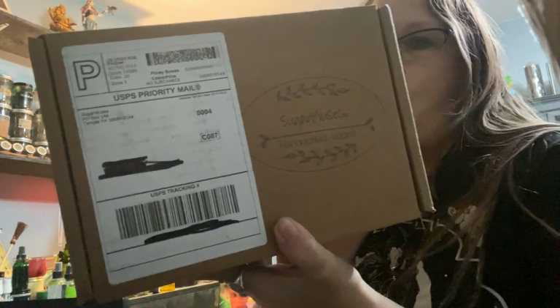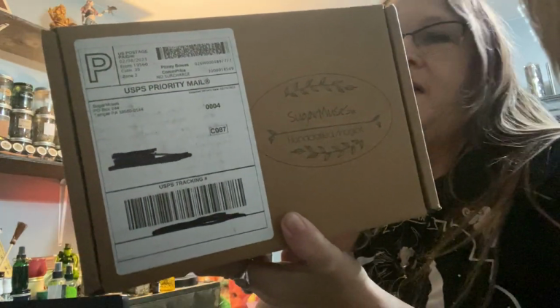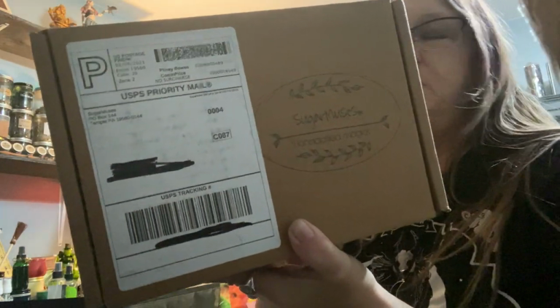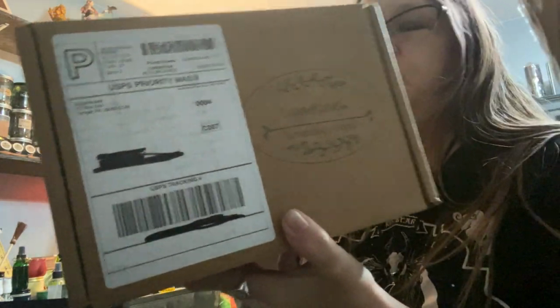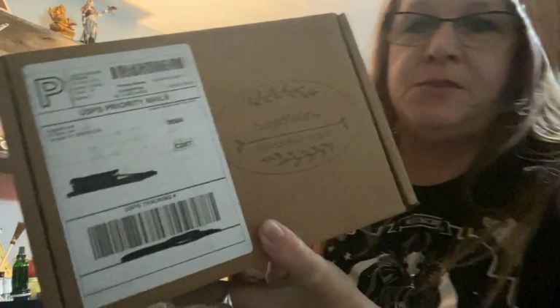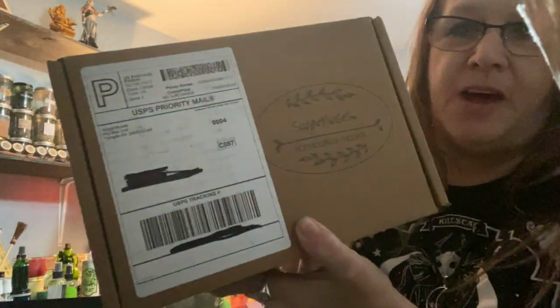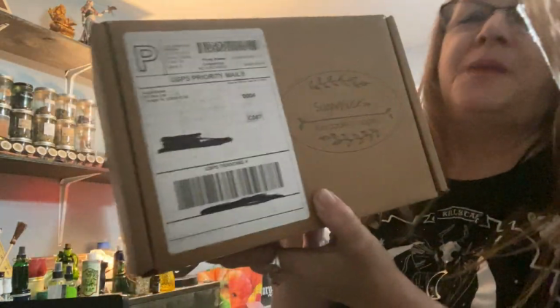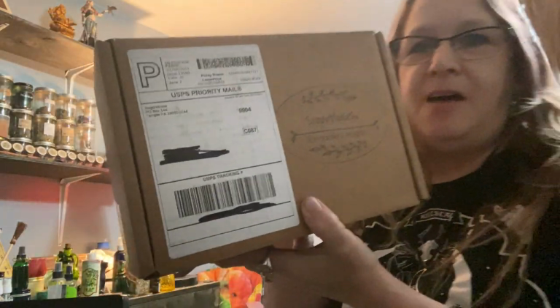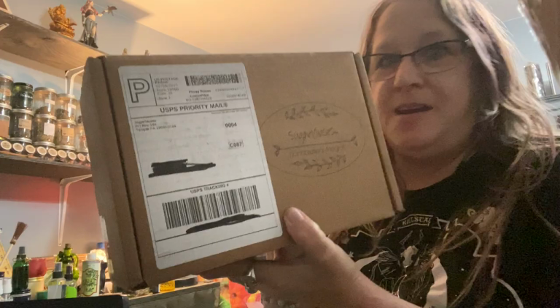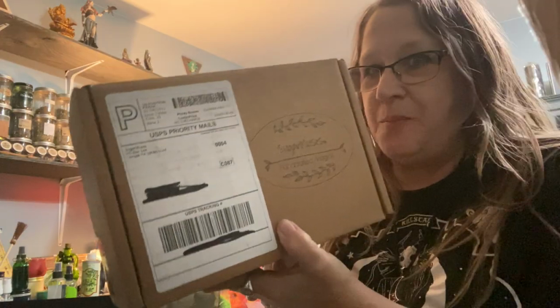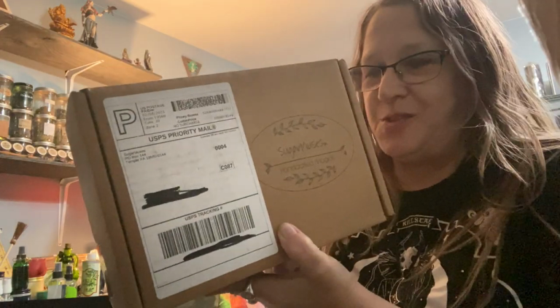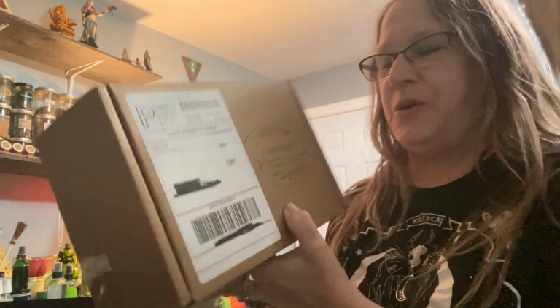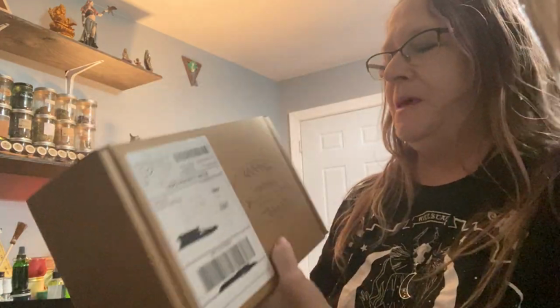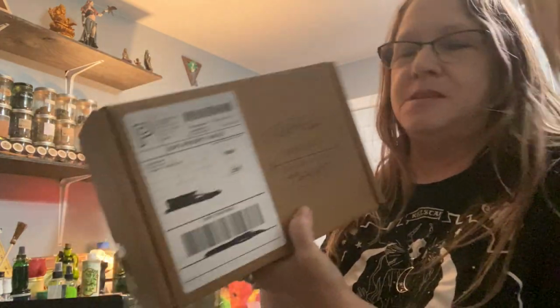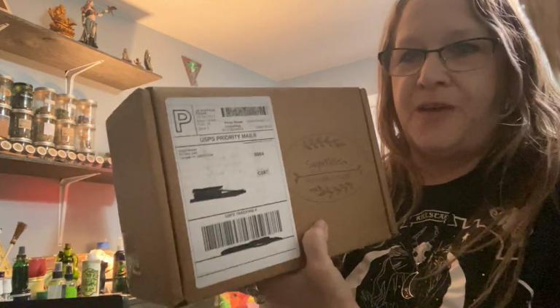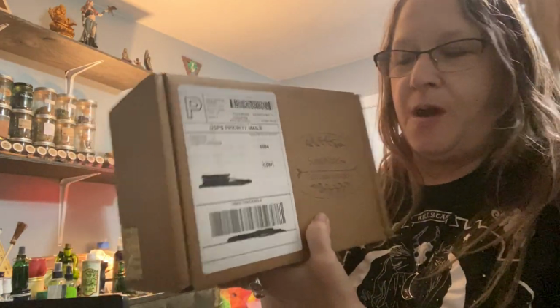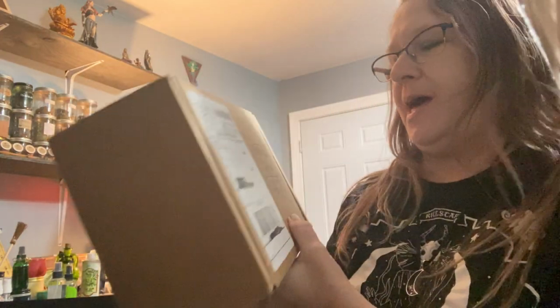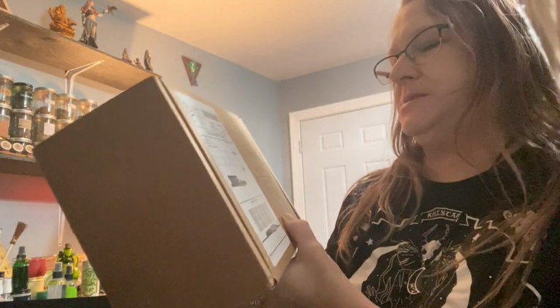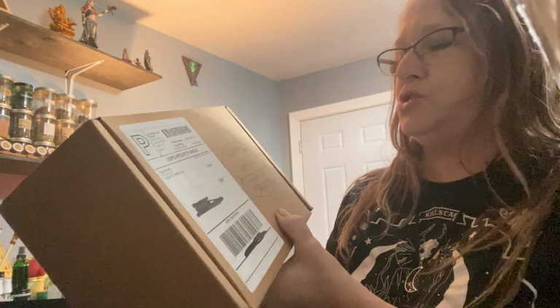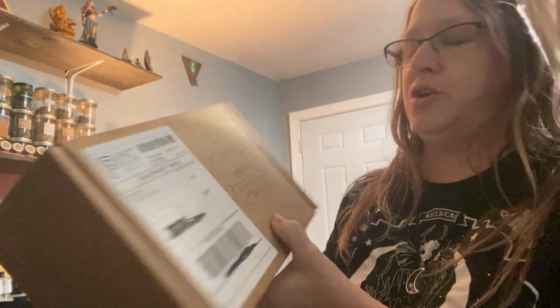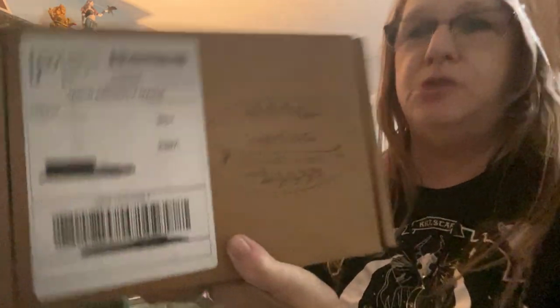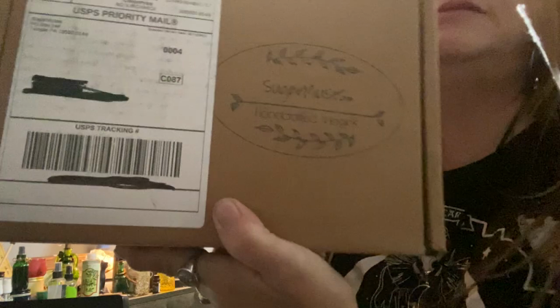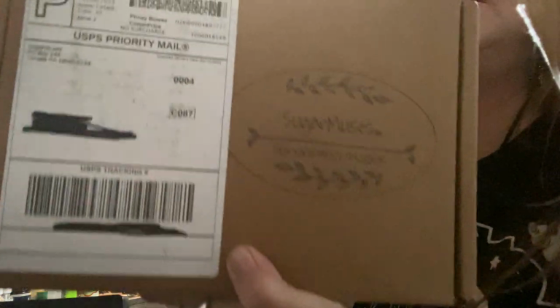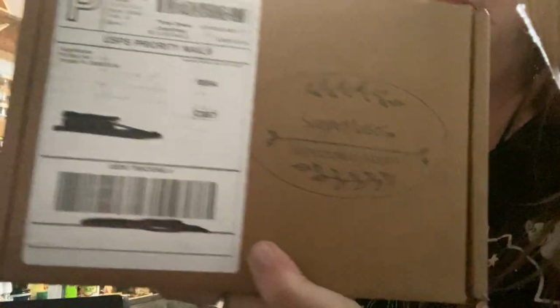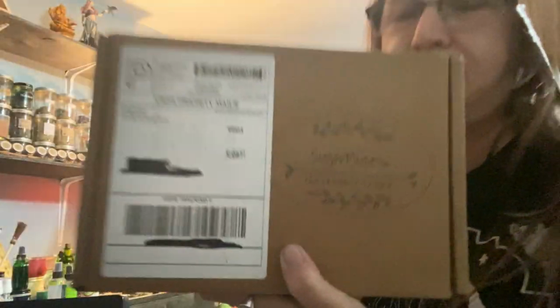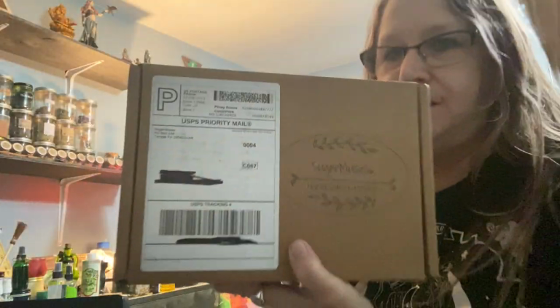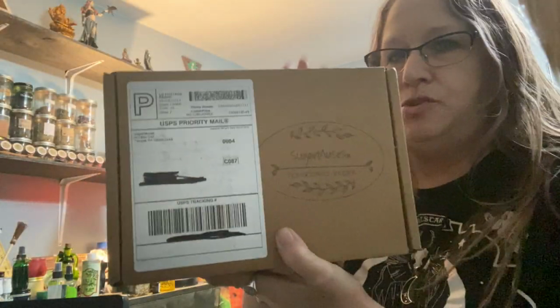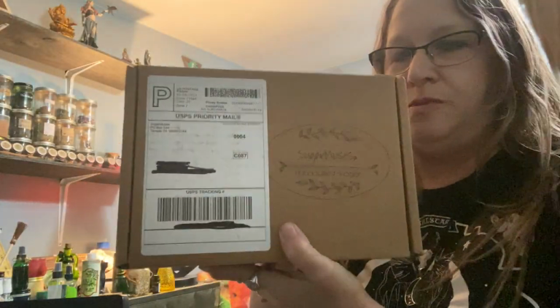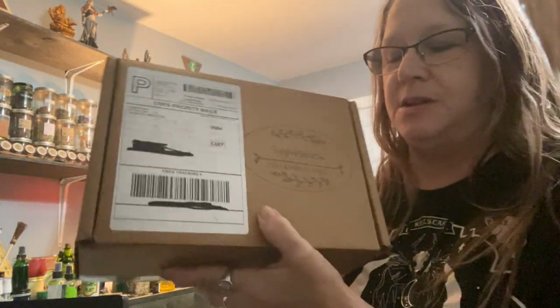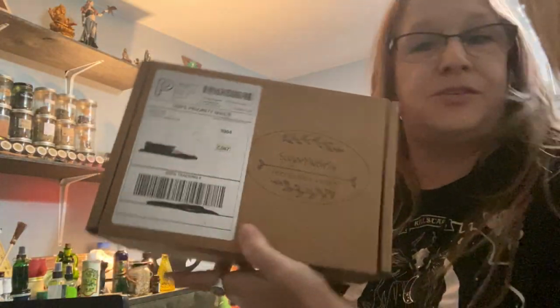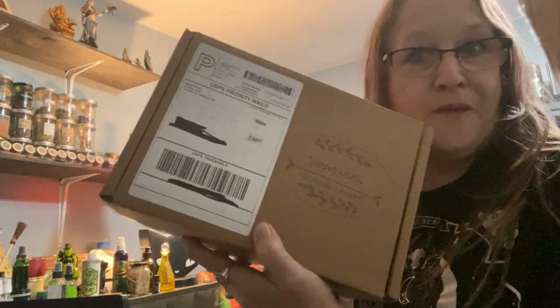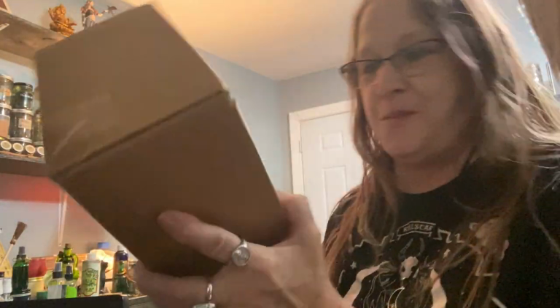Hello everybody, I'm Enchanted Moon, and welcome to my channel. I have another unboxing for you. This is February, and this is Sugar Muses Deluxe — Sugar Muses Deluxe for February.